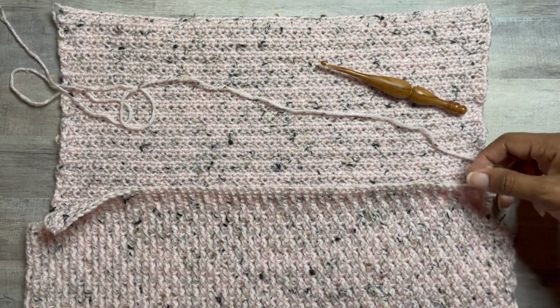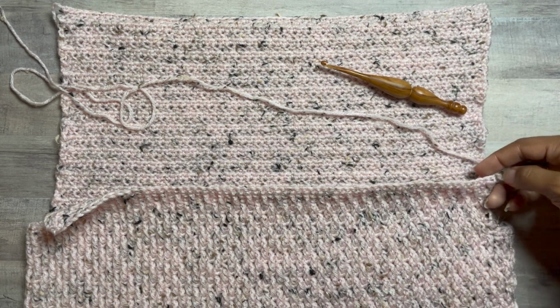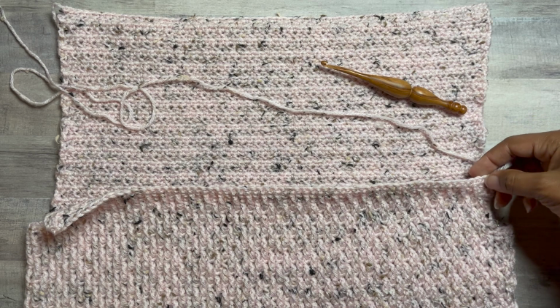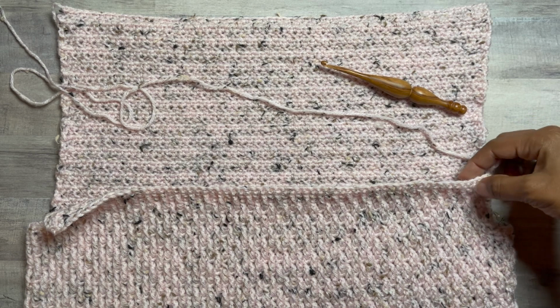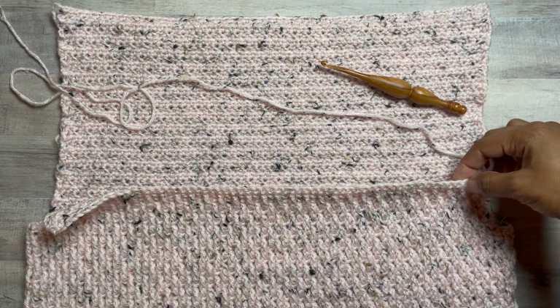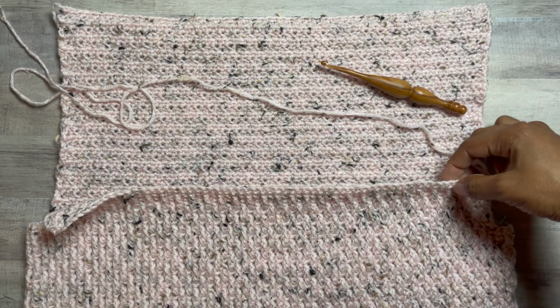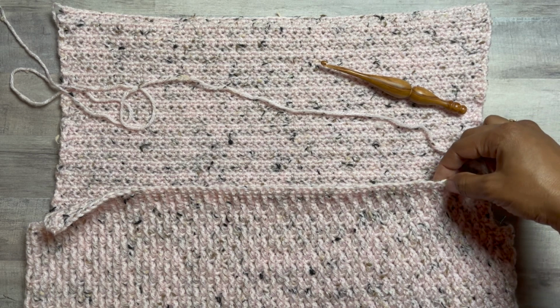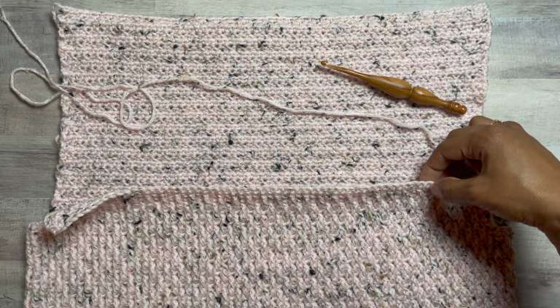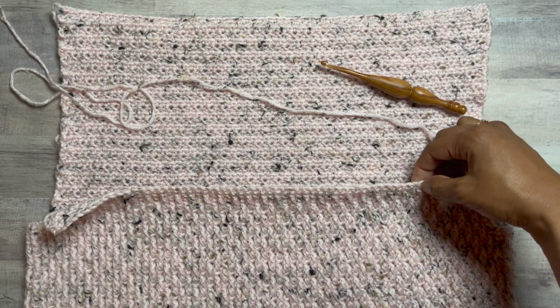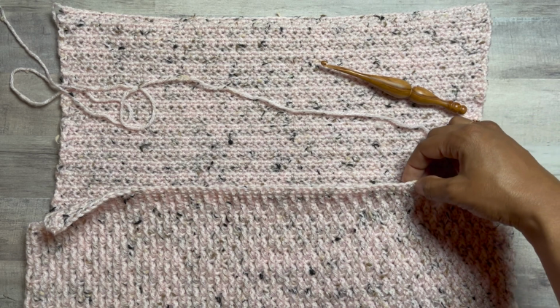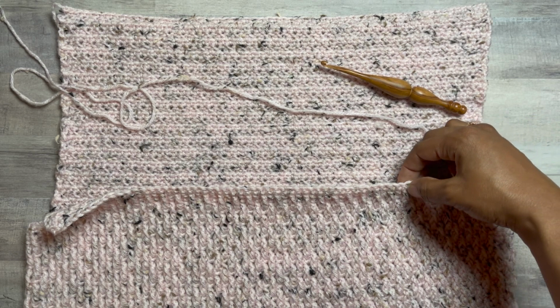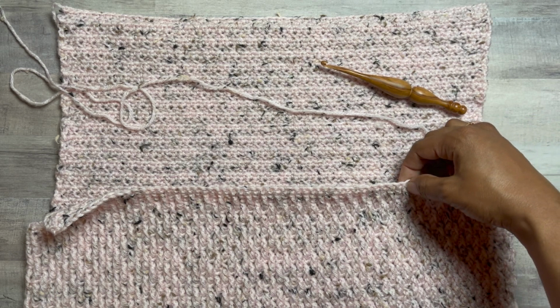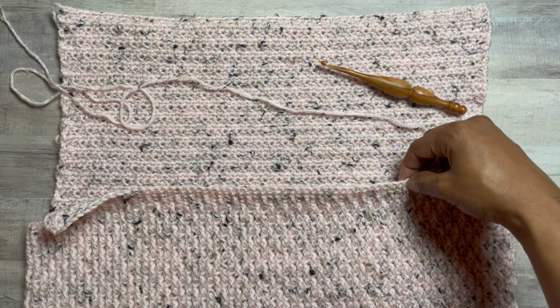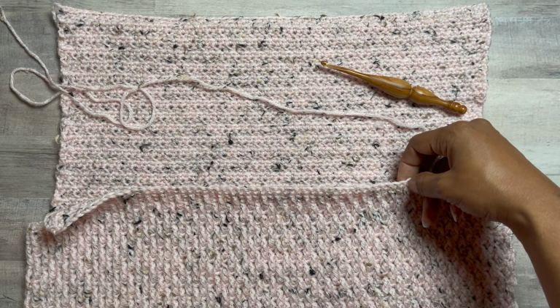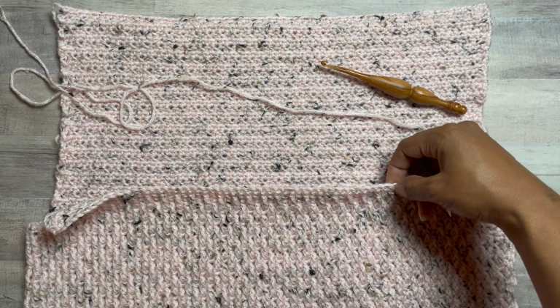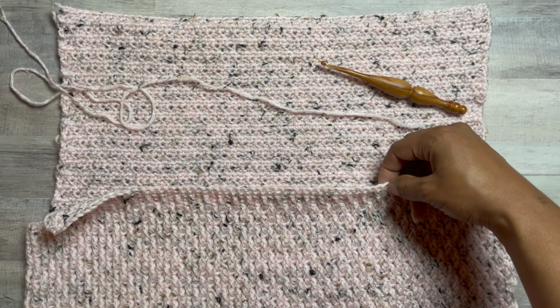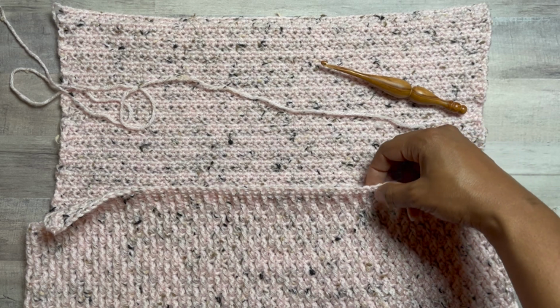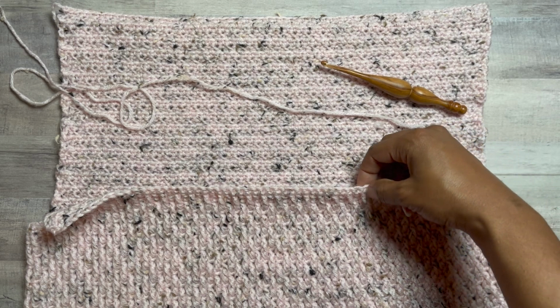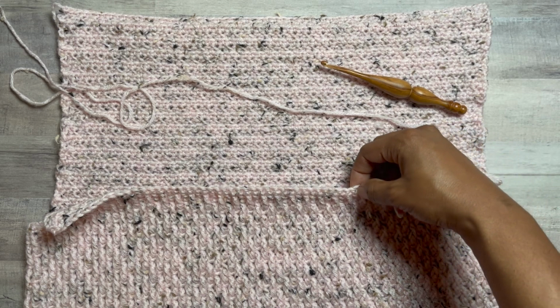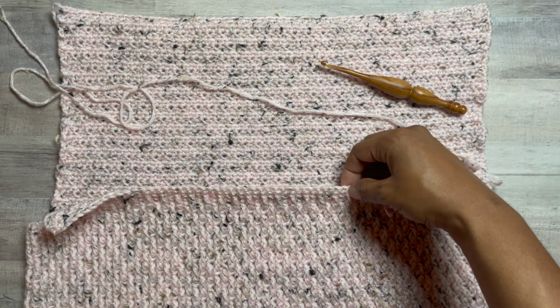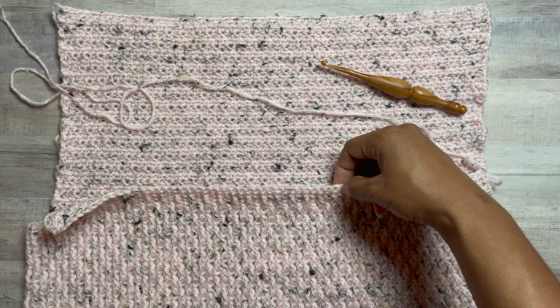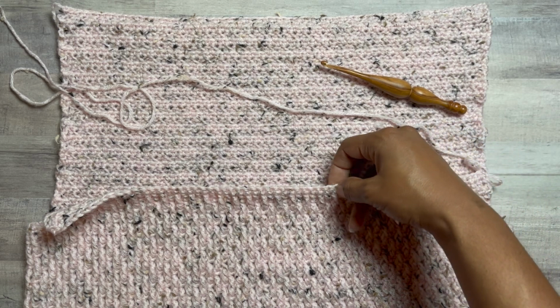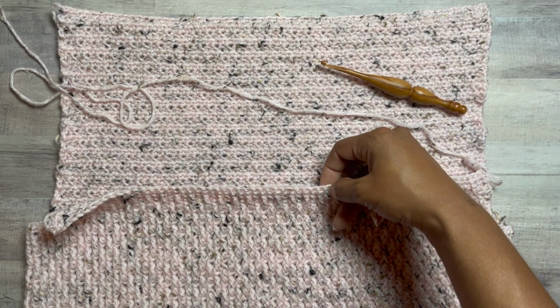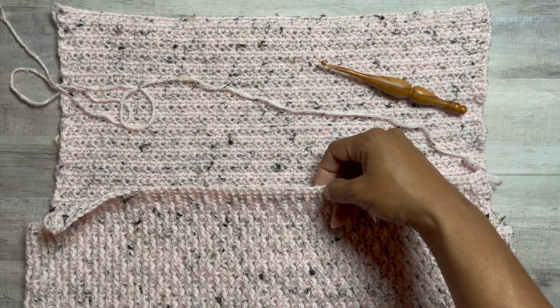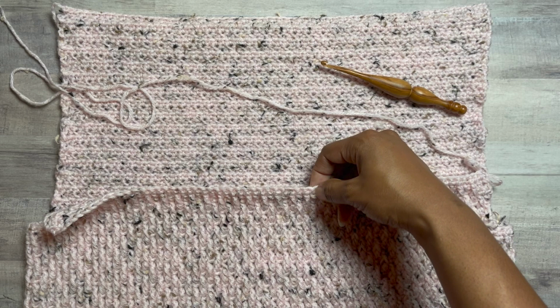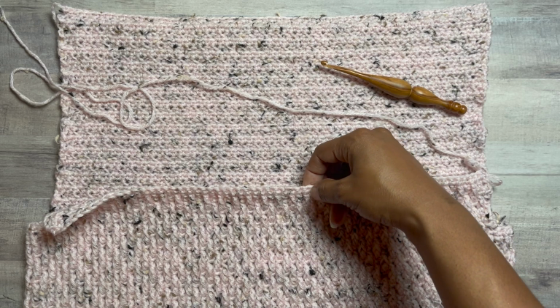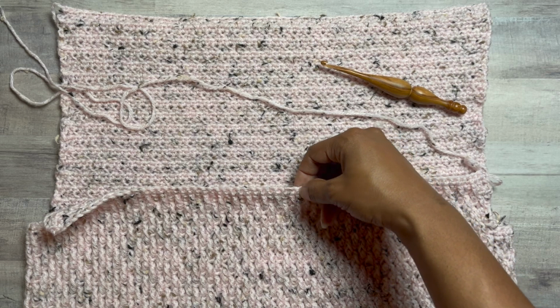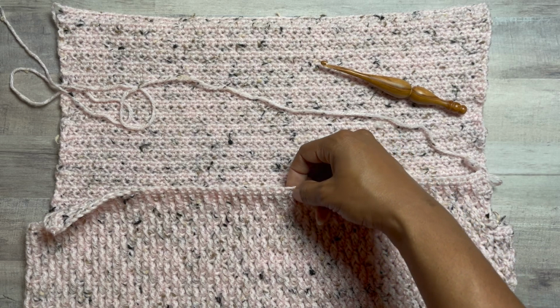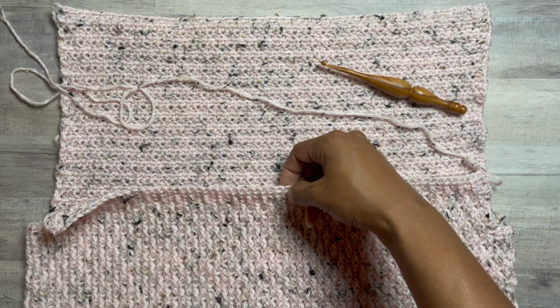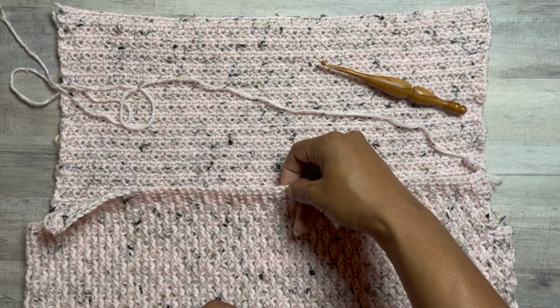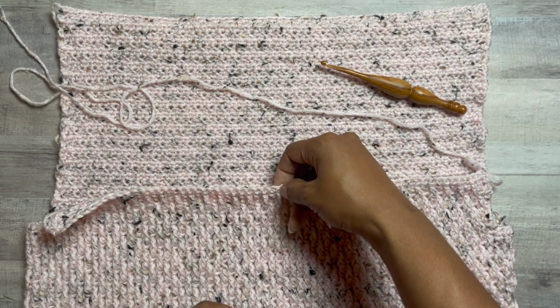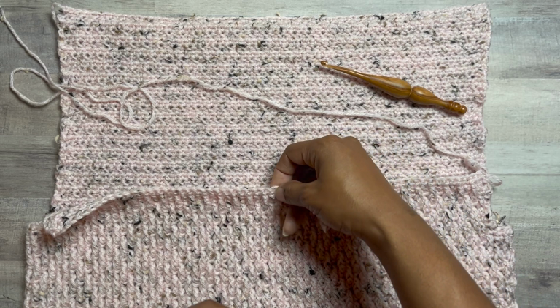So that's 1, 2, 3, 4, 5, 6, 7, 8, 9, 10, 11, 12, 13, 14, 15, 16, 17, 18, 19, 20, 21, 22, 23, 24, 25, 26, 27, 28, 29, 30, 31, 32.